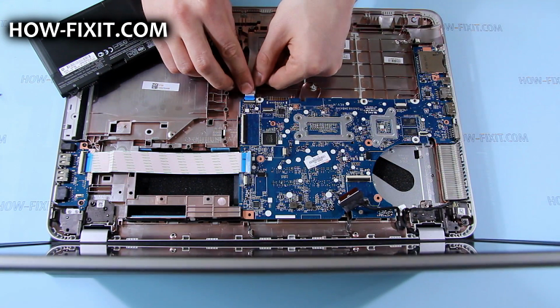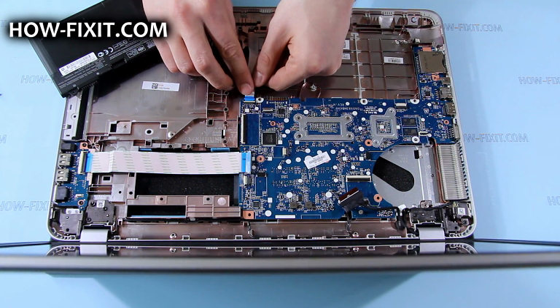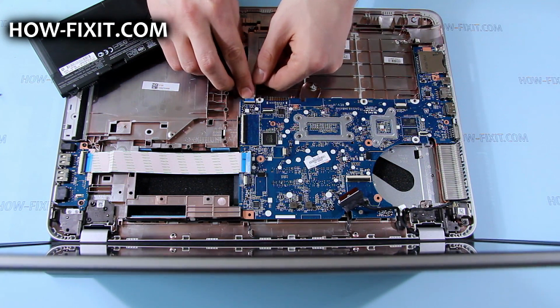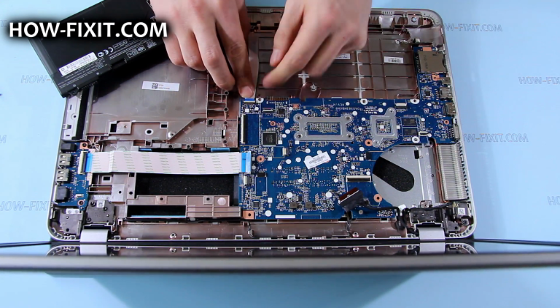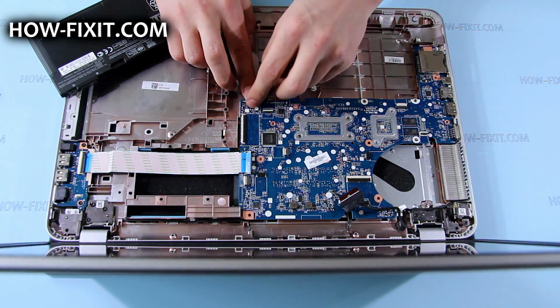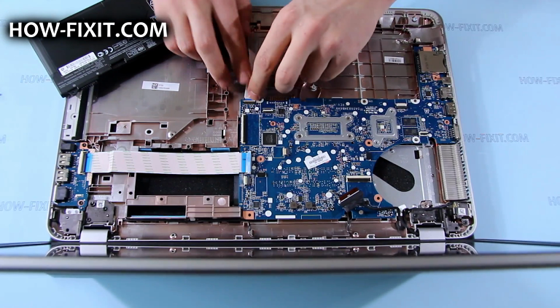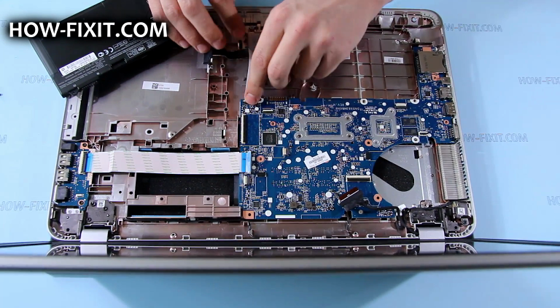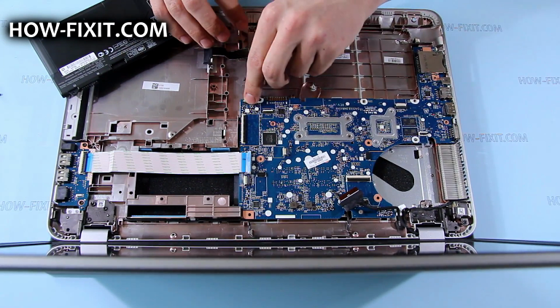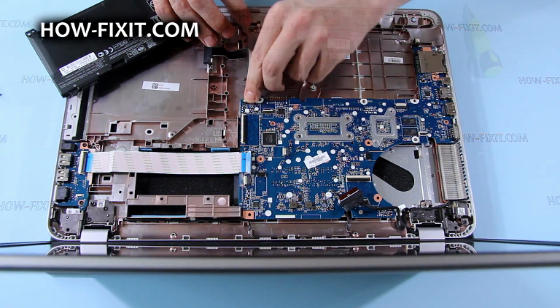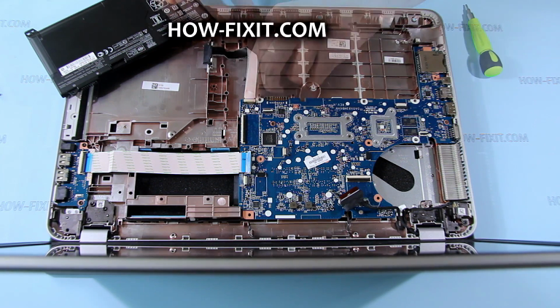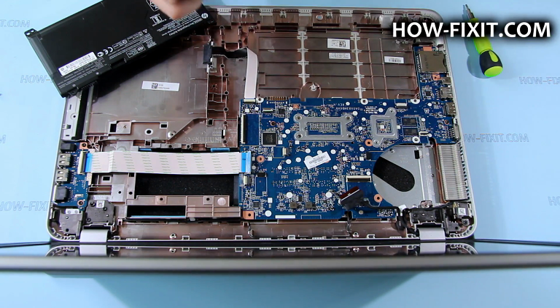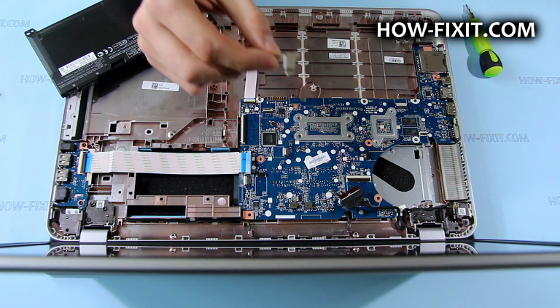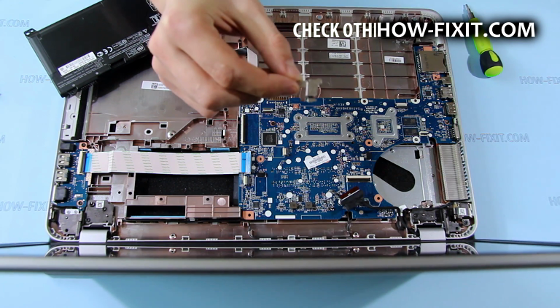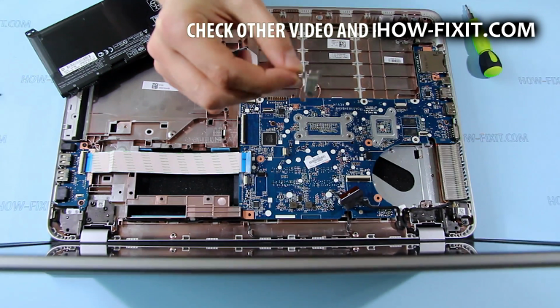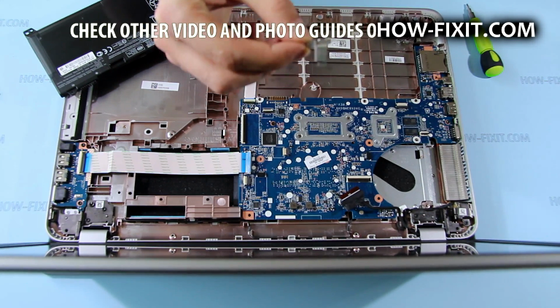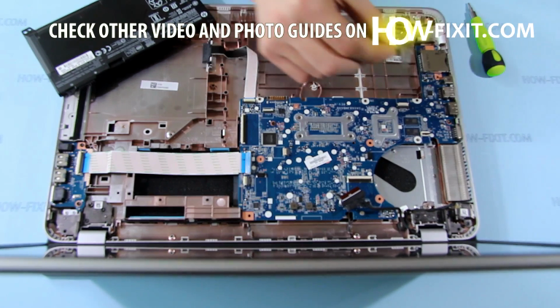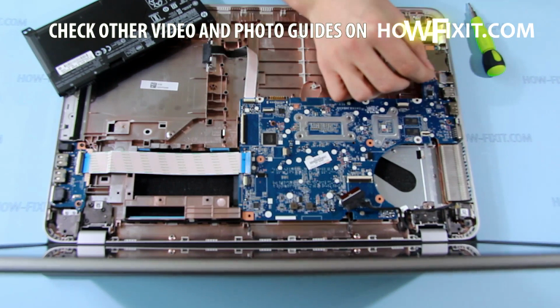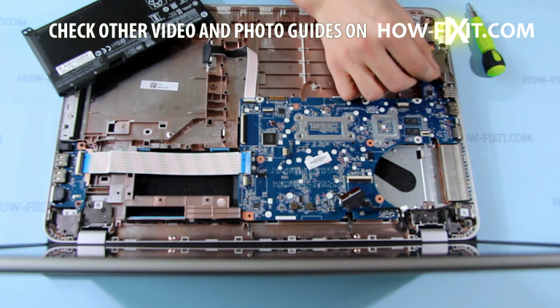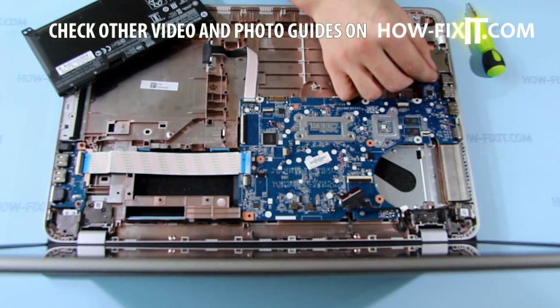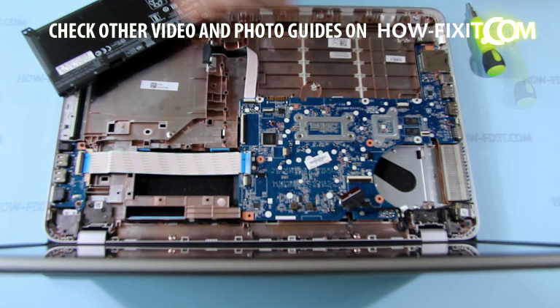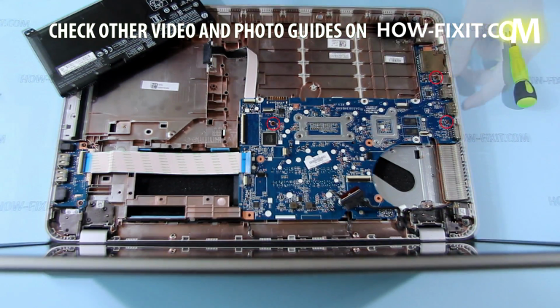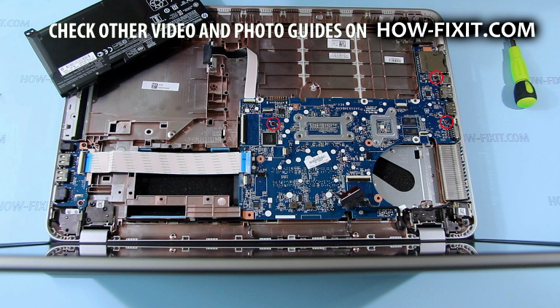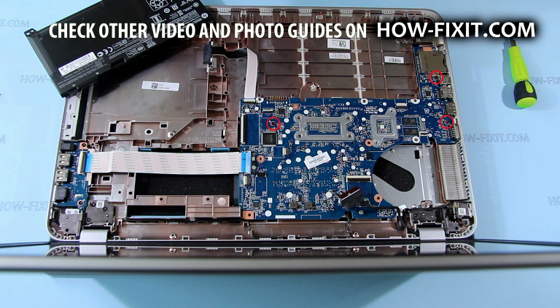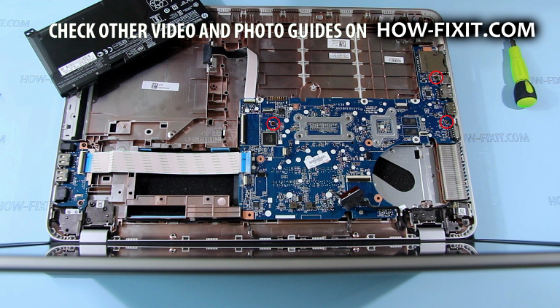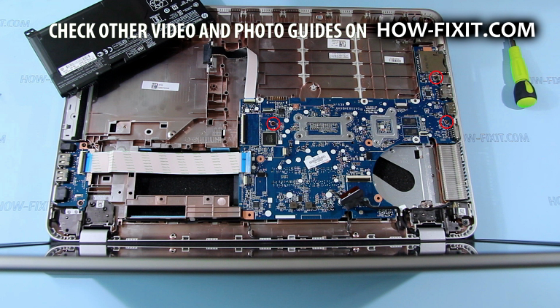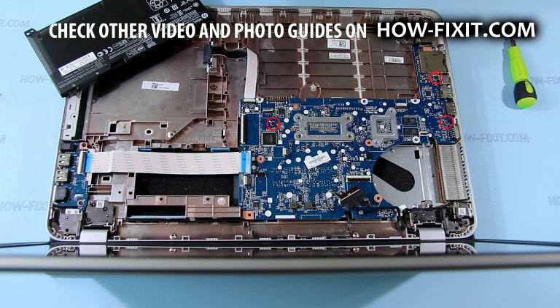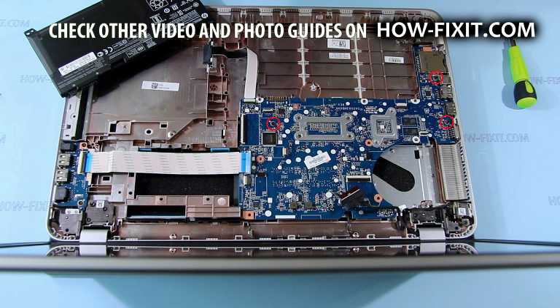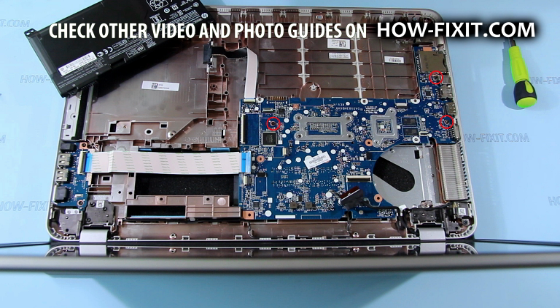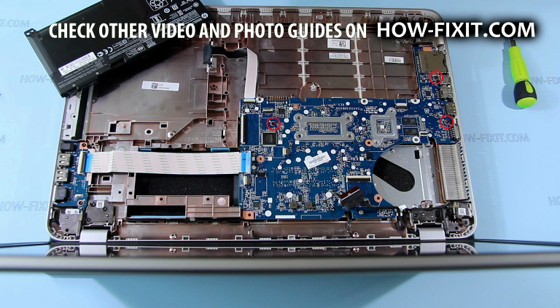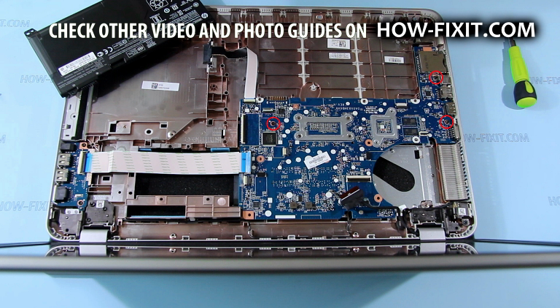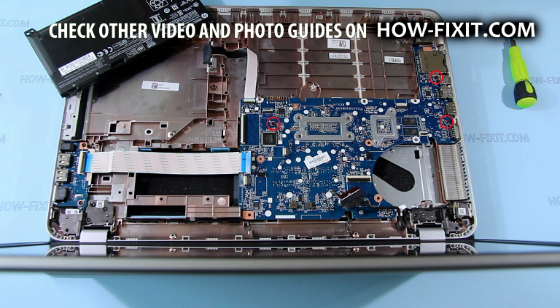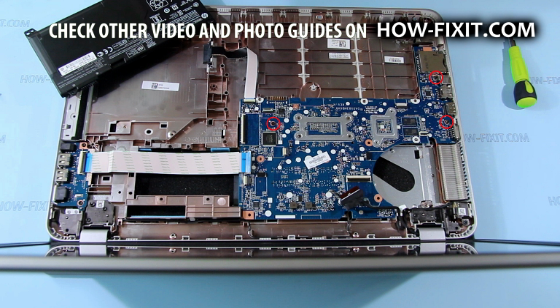Connect optical drive connector FFC. Tighten three Torx 7mm length screws that secure the mainboard.